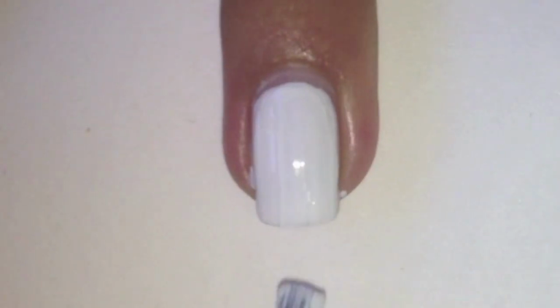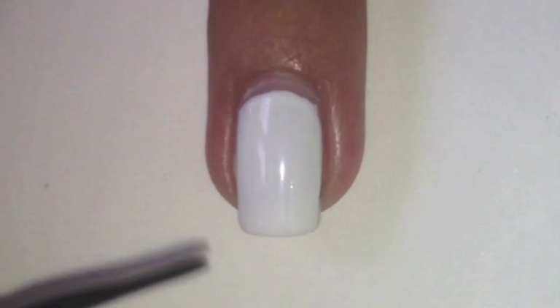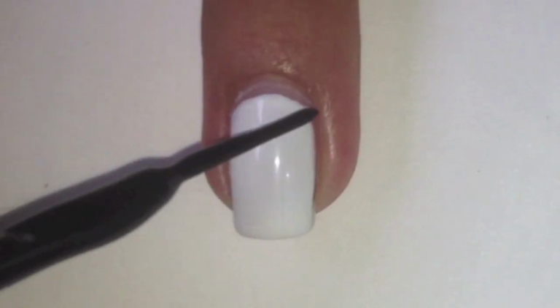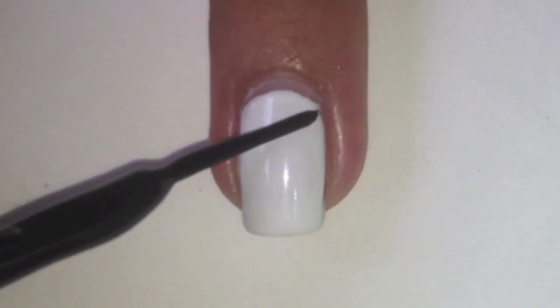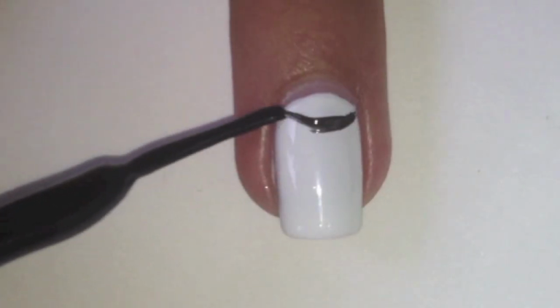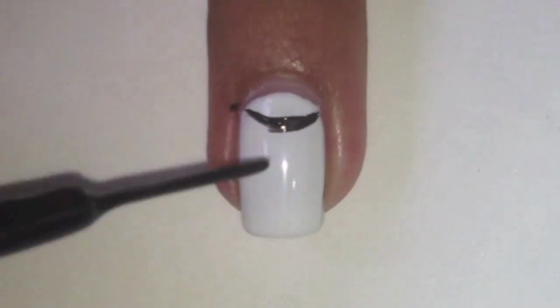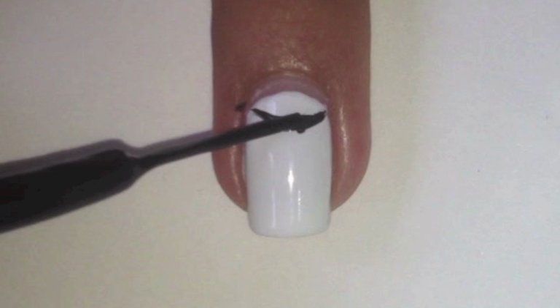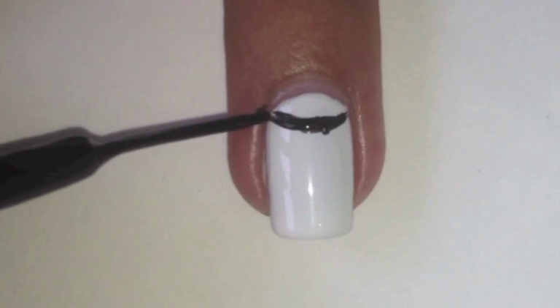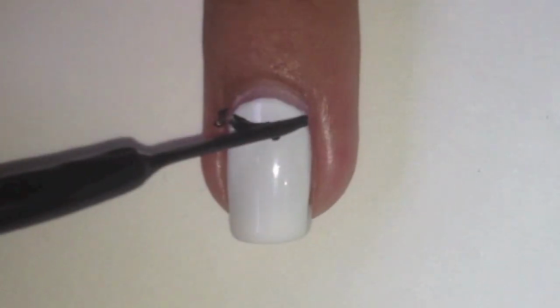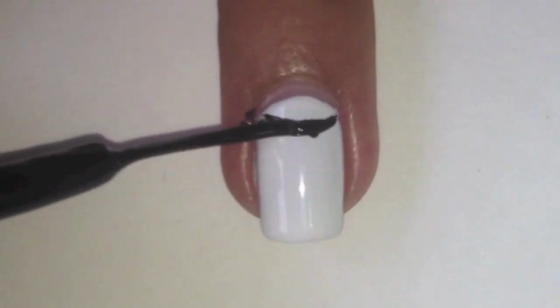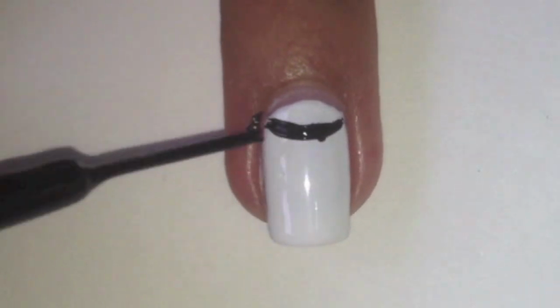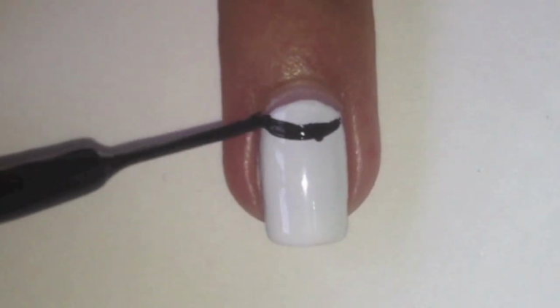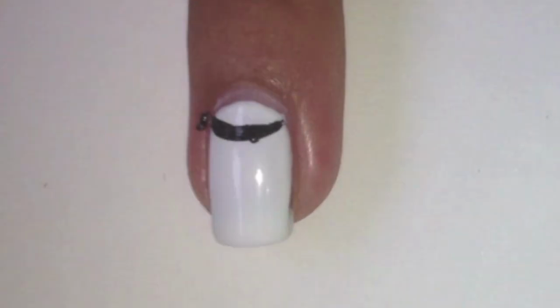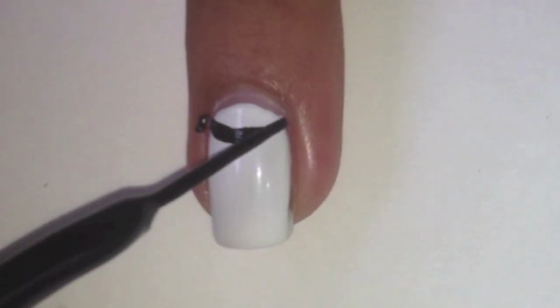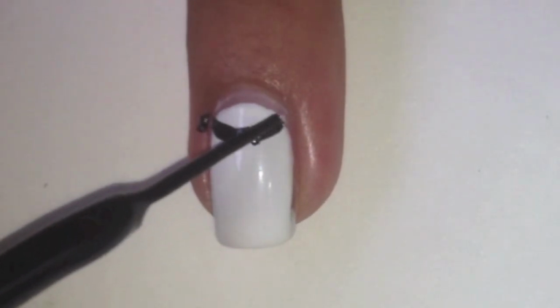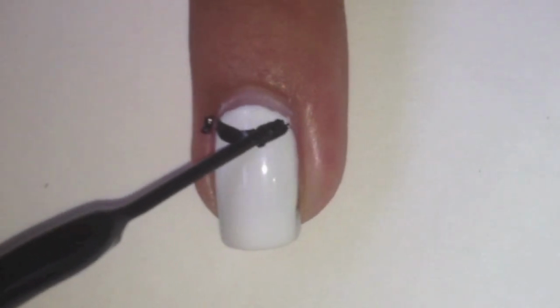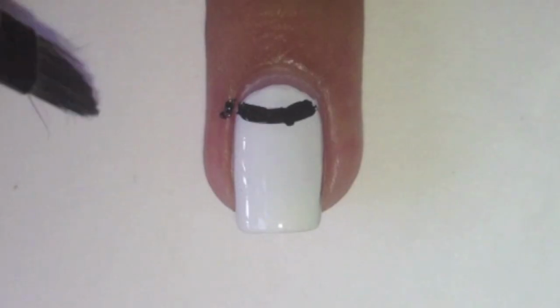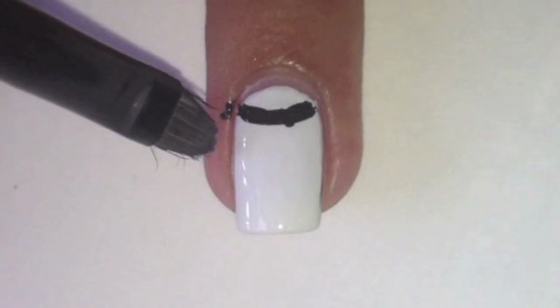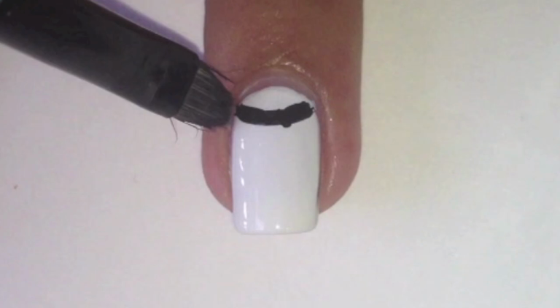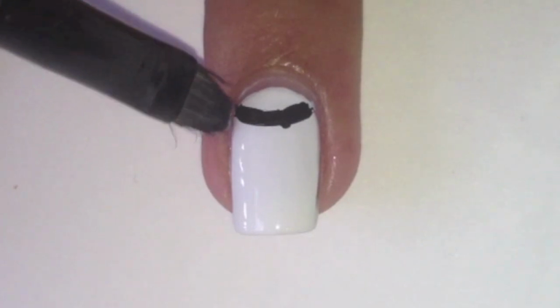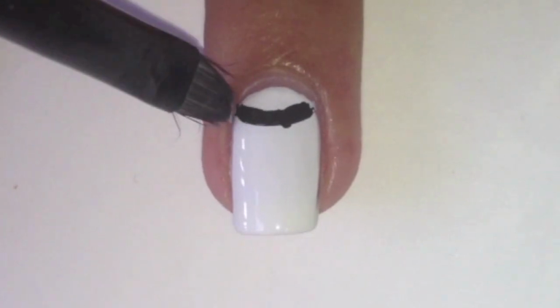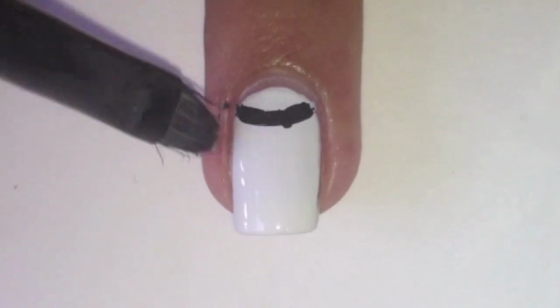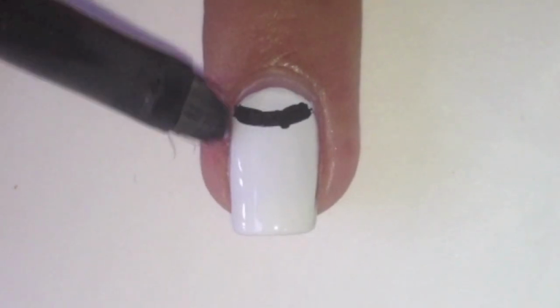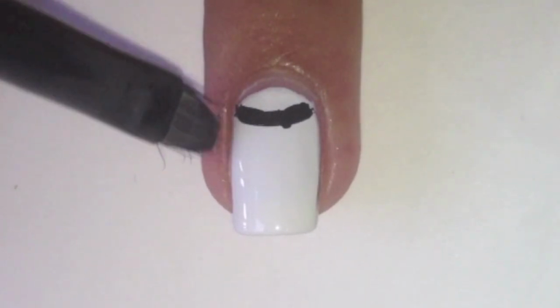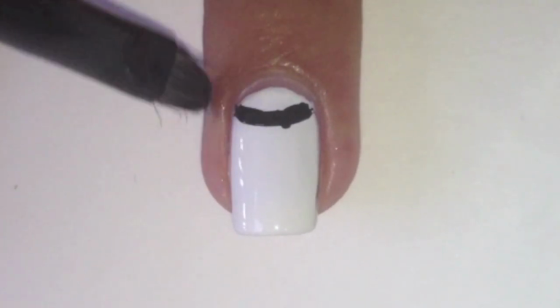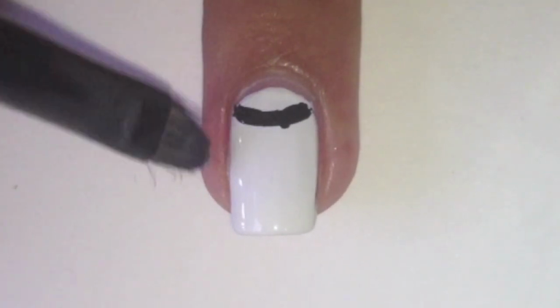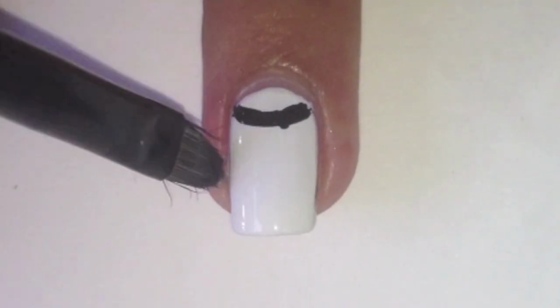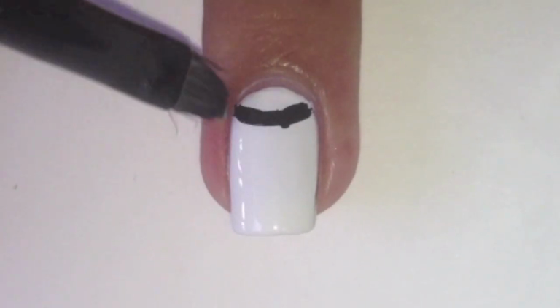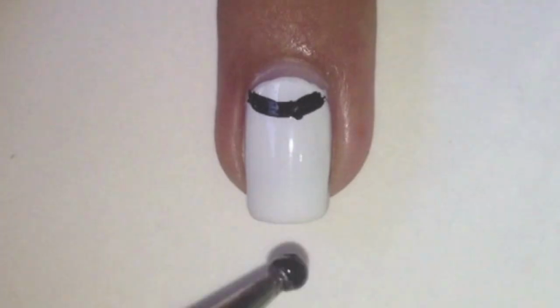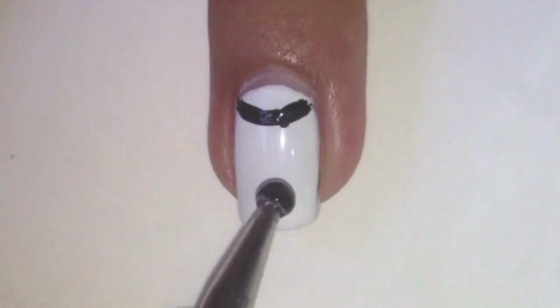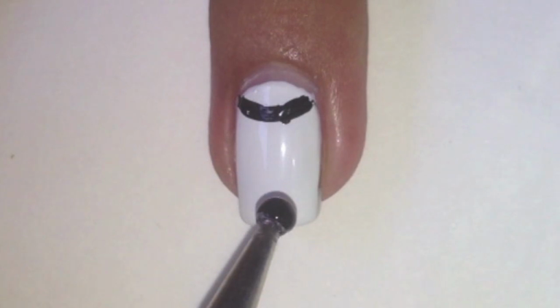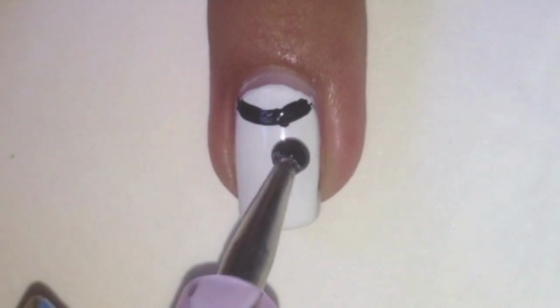Then with a black striper, draw a slightly curved line on the bottom of your nail. If you get any polish on your skin, remove it with a brush or cotton bud dipped in polish remover.